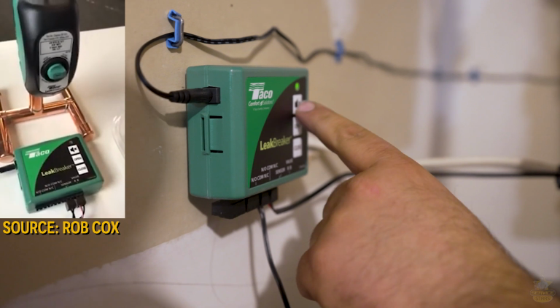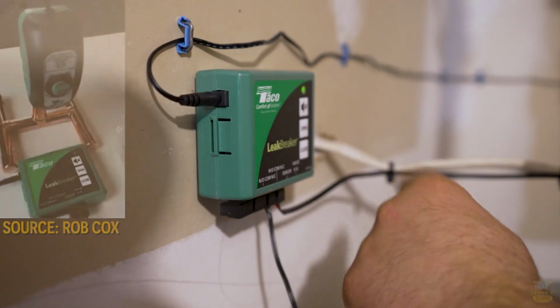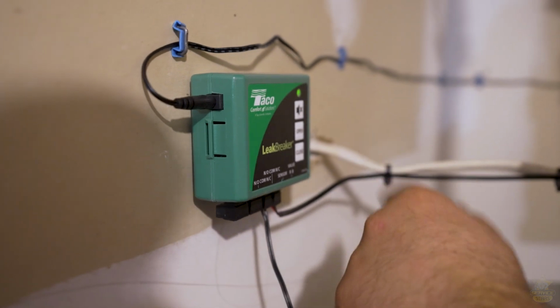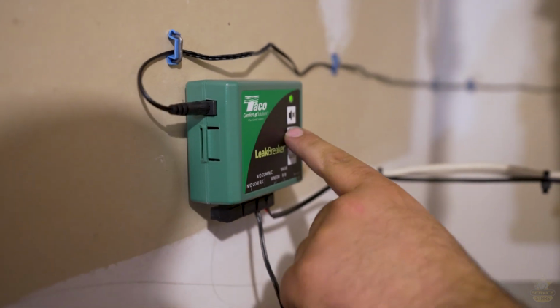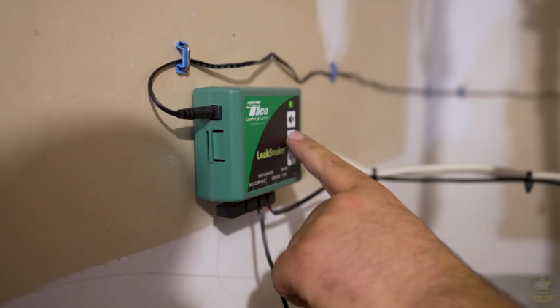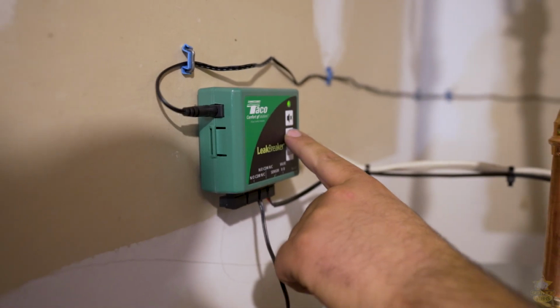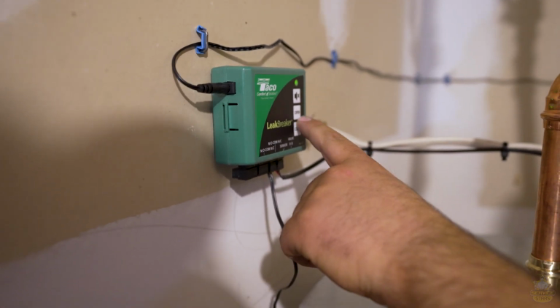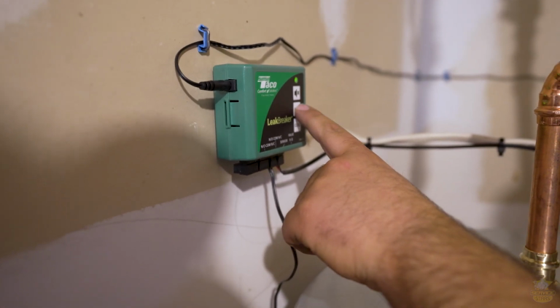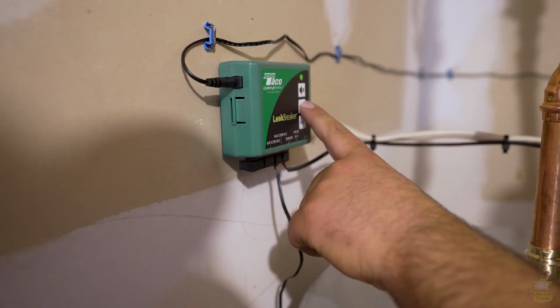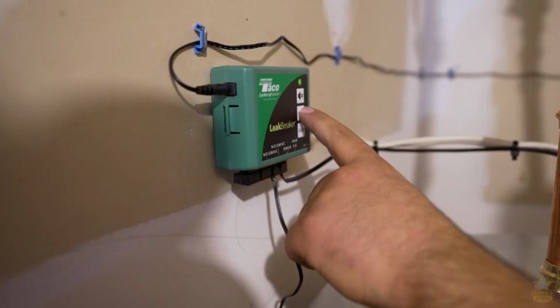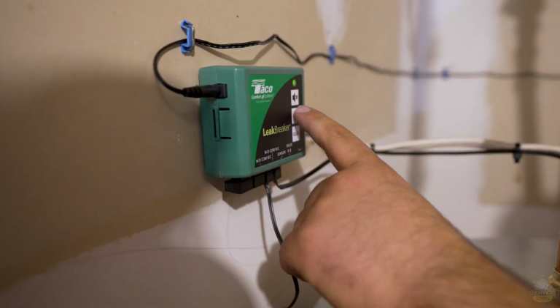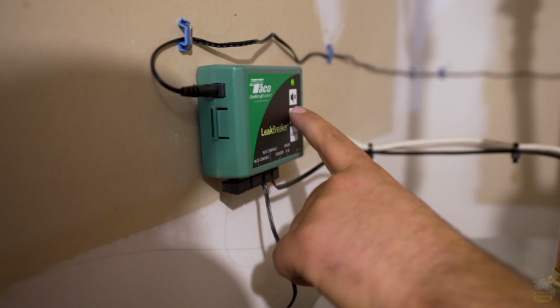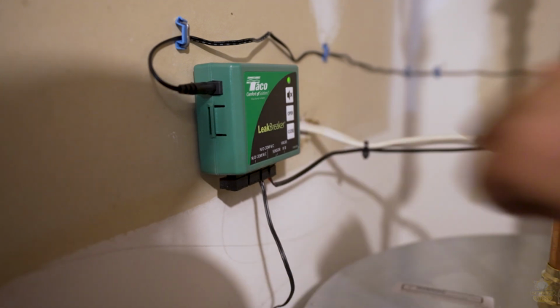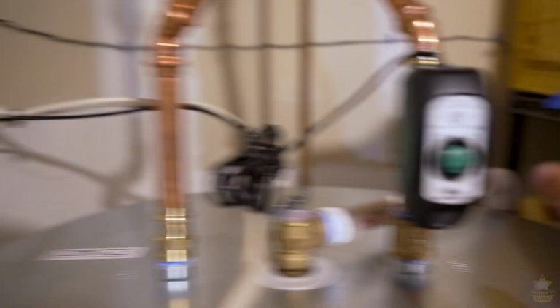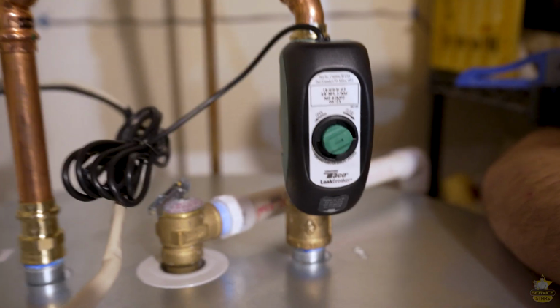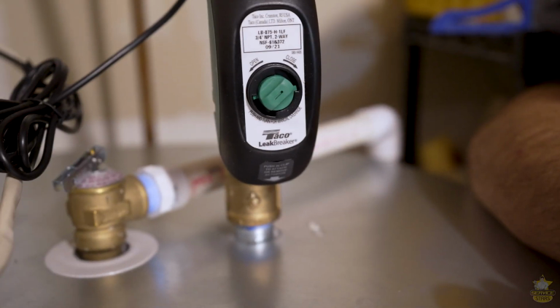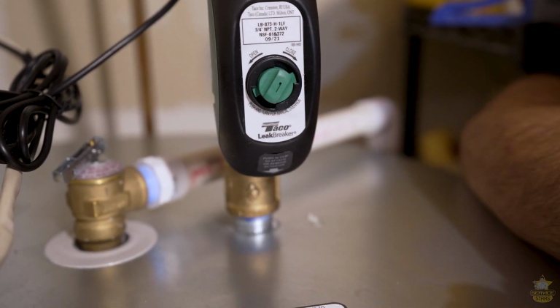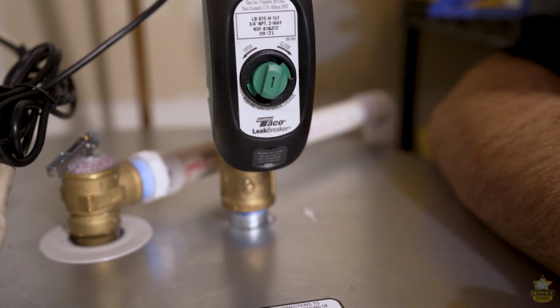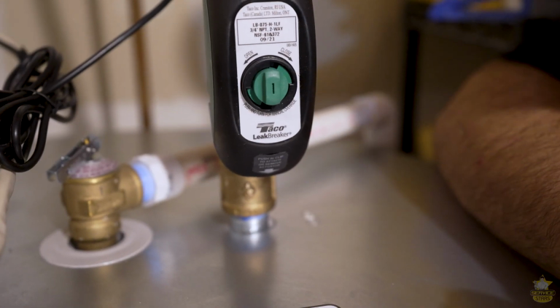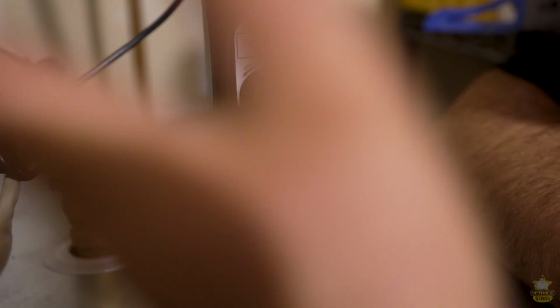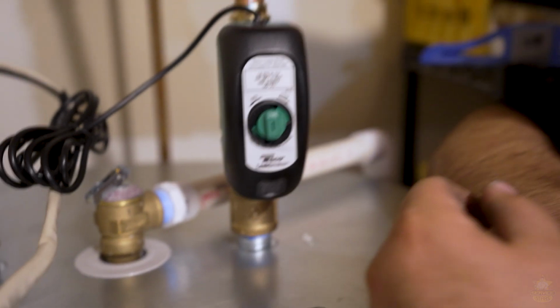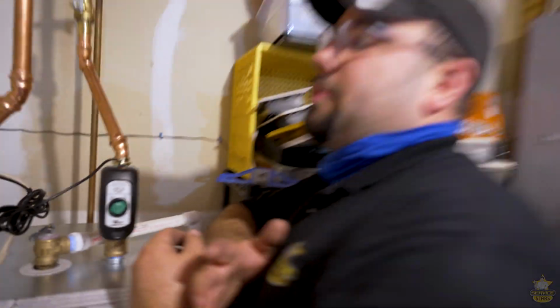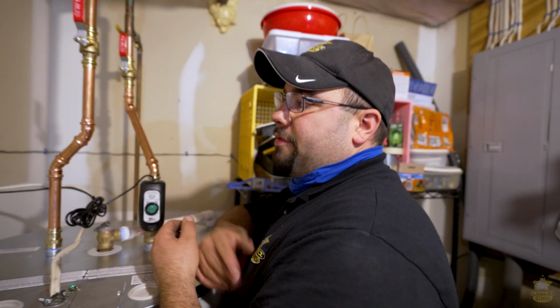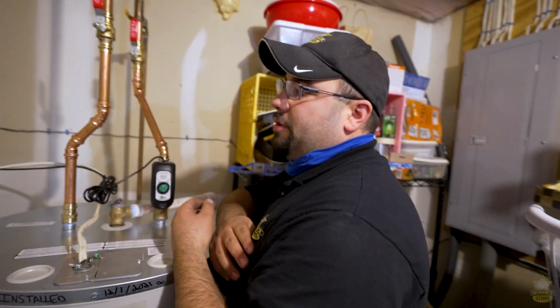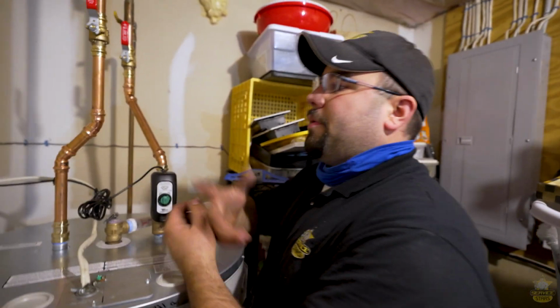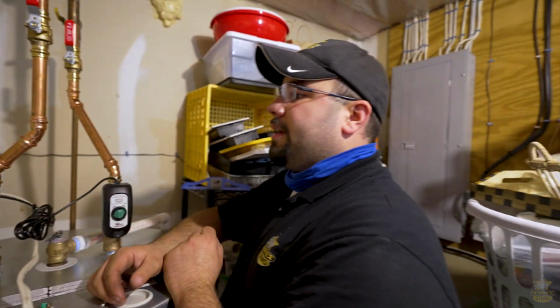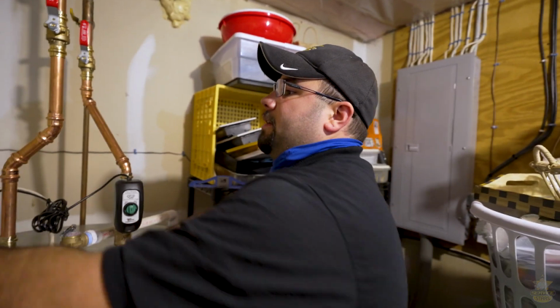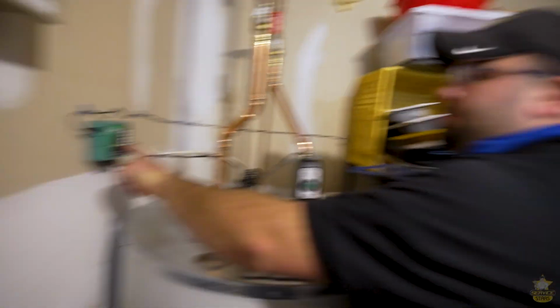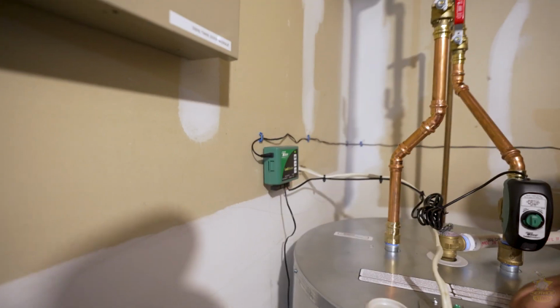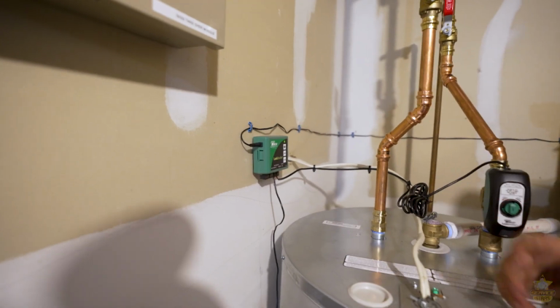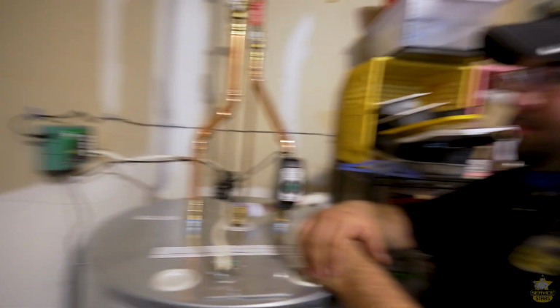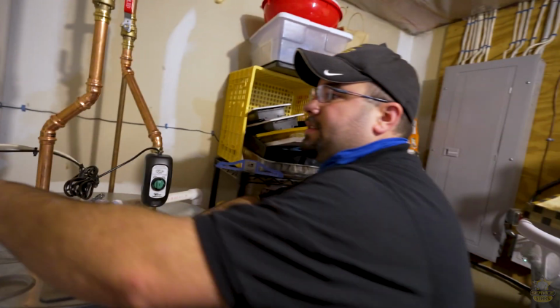There's a button to stop the noise and a button to manually reopen. So I can come over here, hit the open button, and that's going to automatically open itself back up. You could also use this as a way to shut off your water — if you're going away for the weekend, you can just close it yourself and leave it as is.